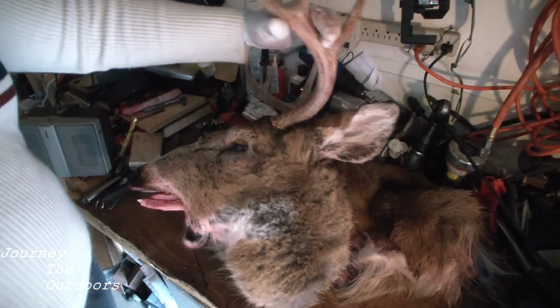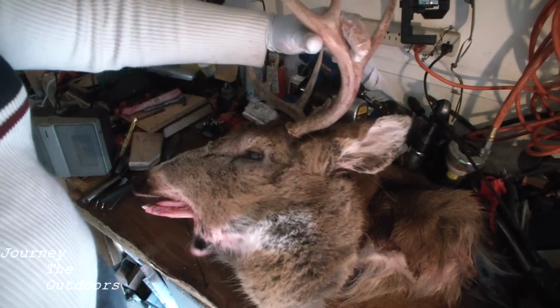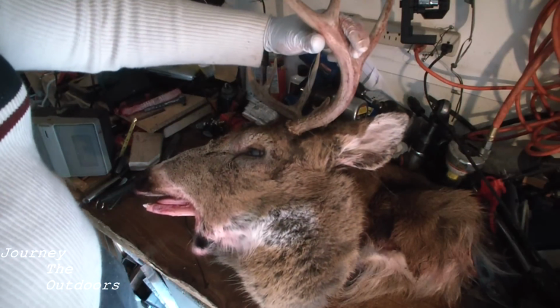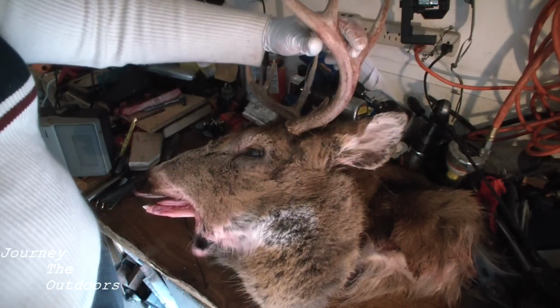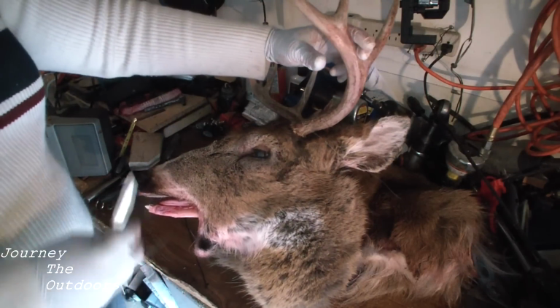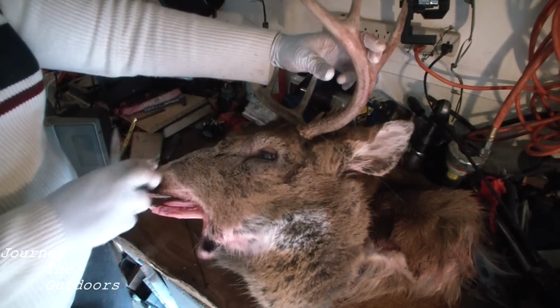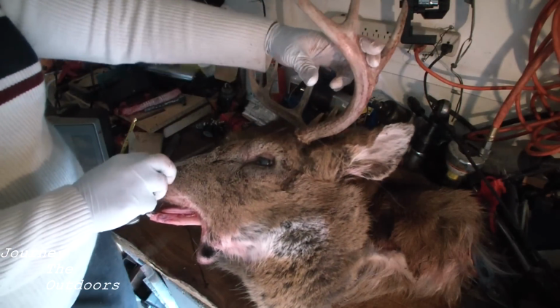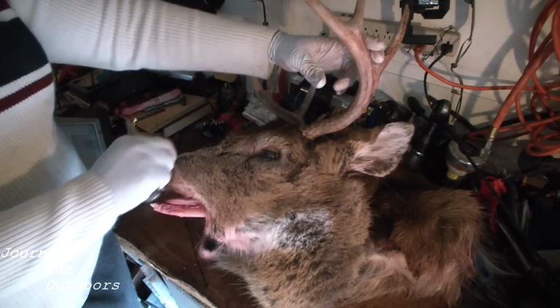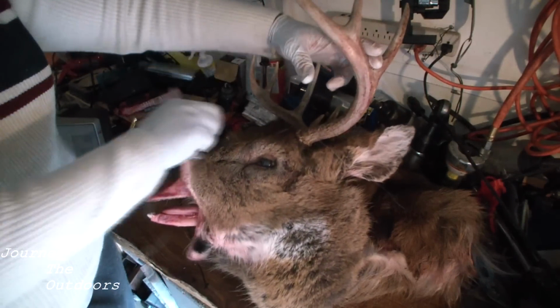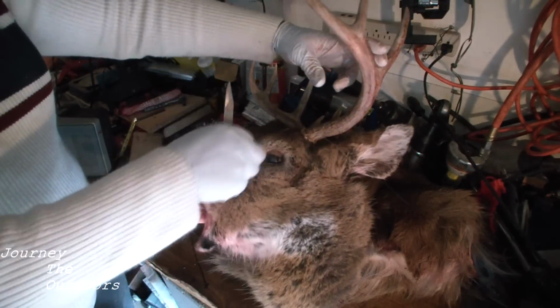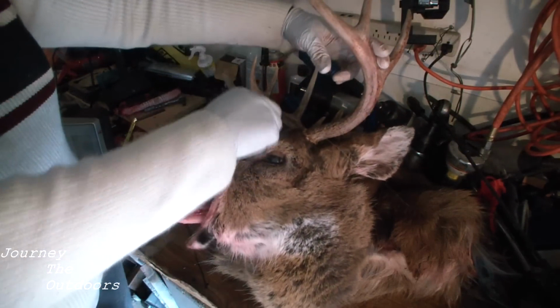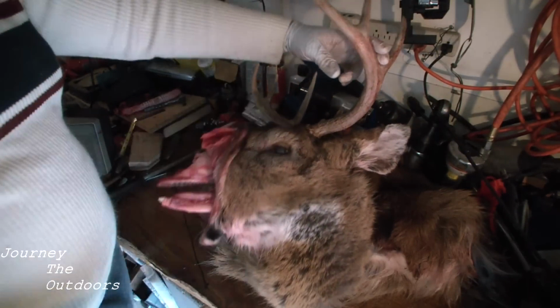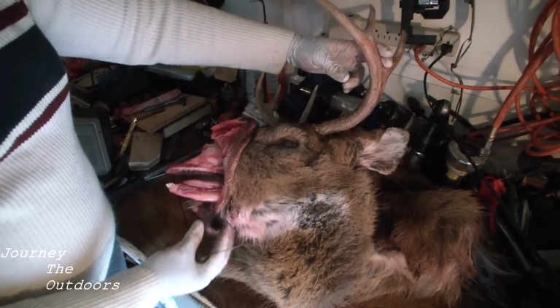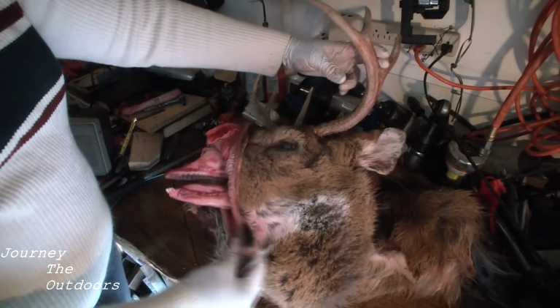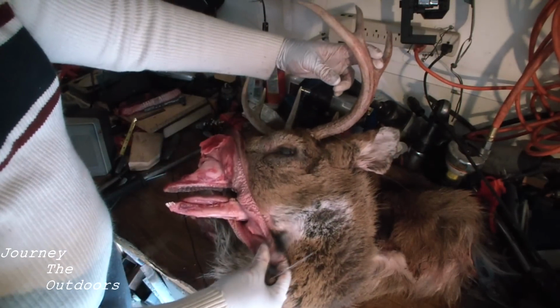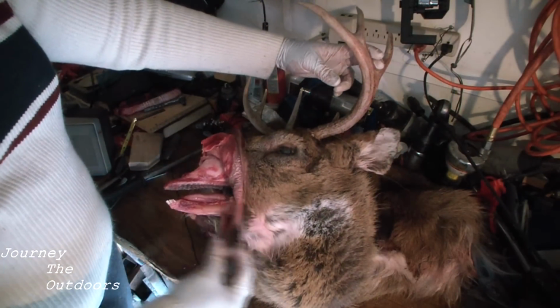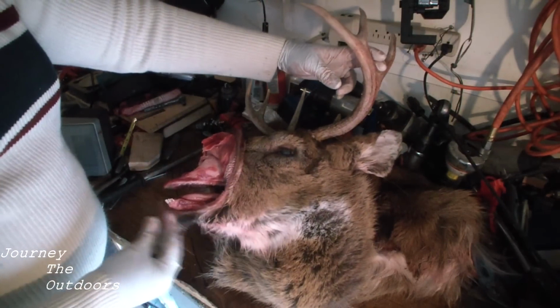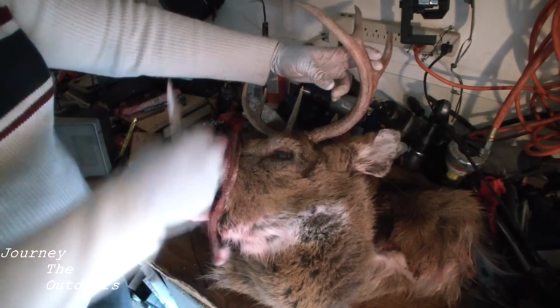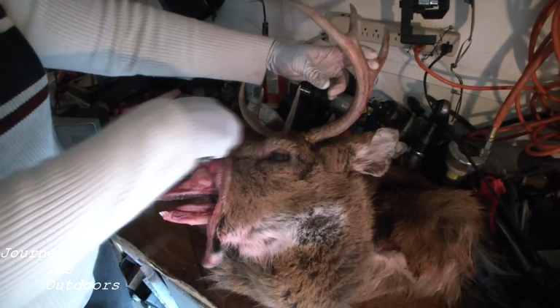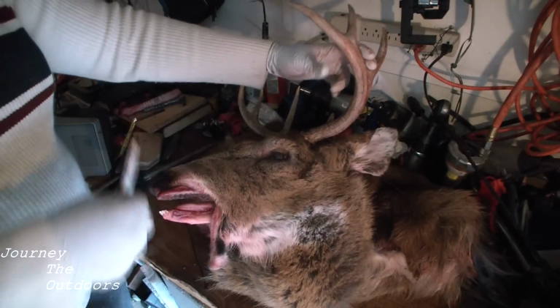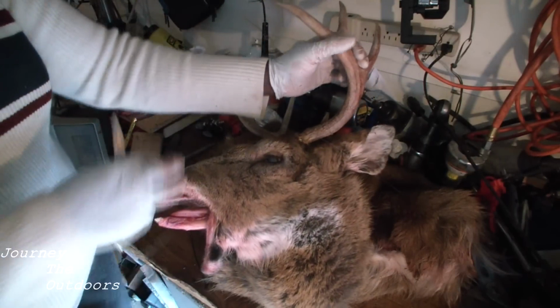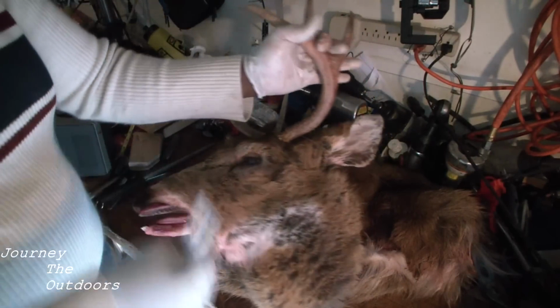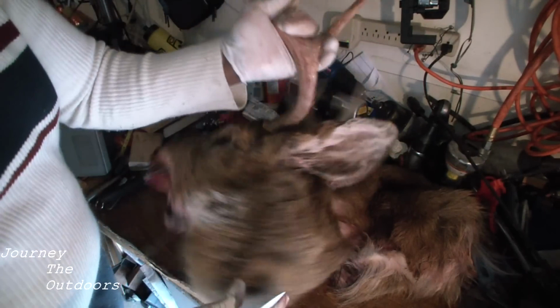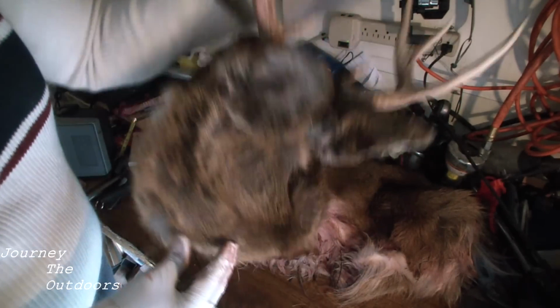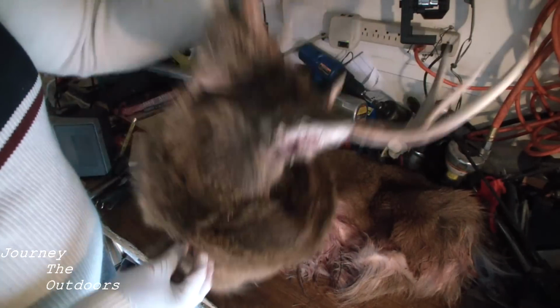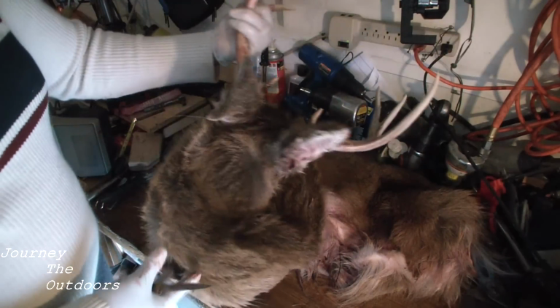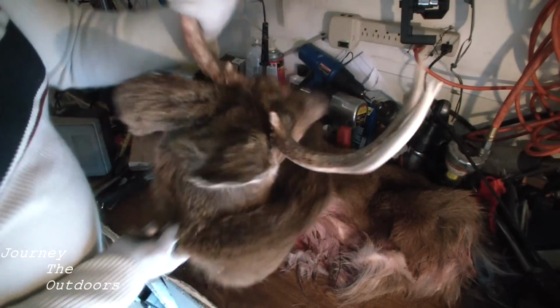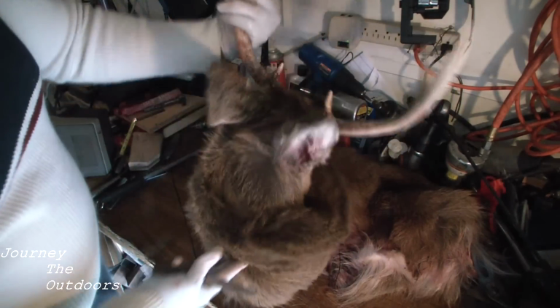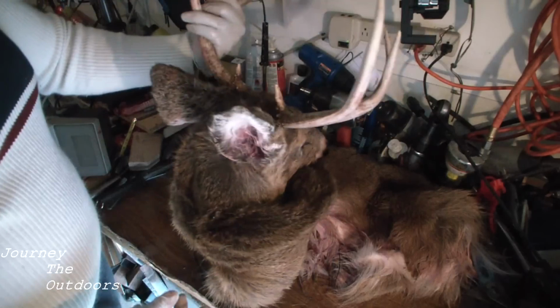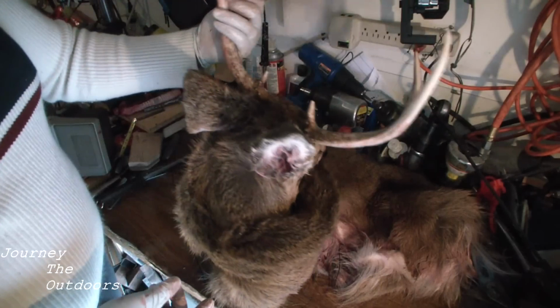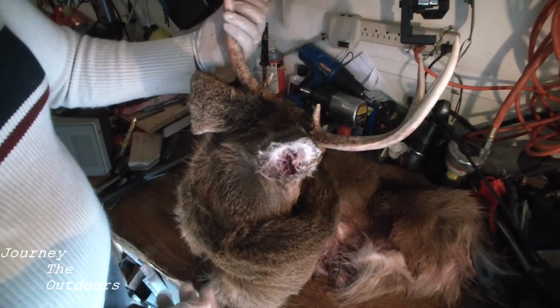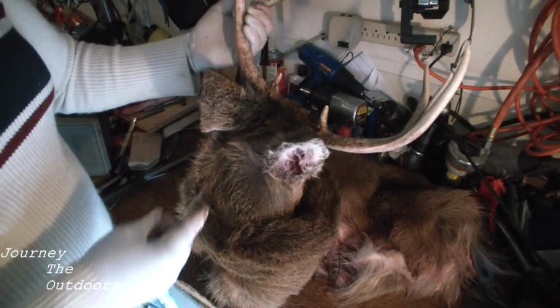Now we're going to go ahead and switch. As you can see I've cut it back on the mouth there. I'm going to switch around to the back of the base here.